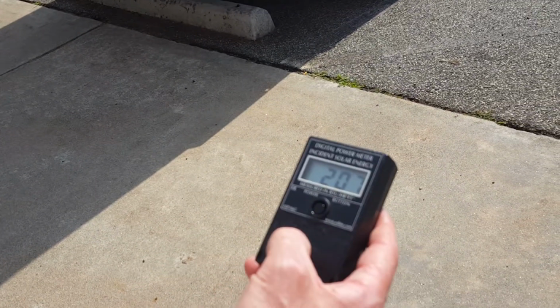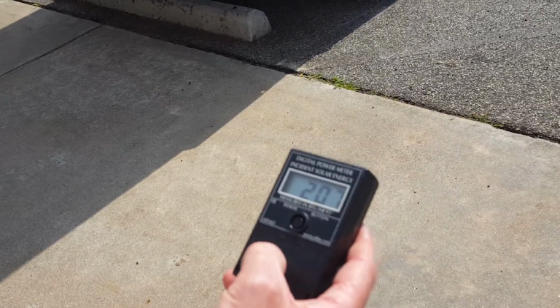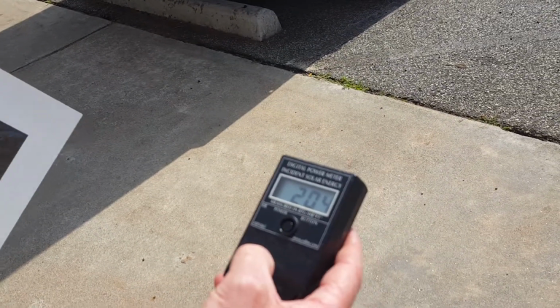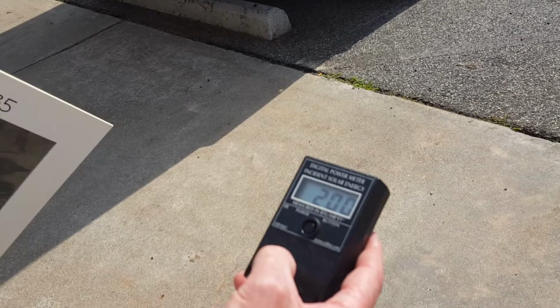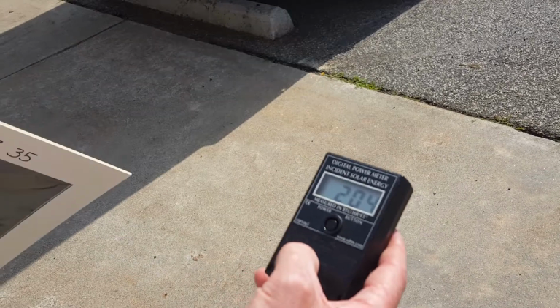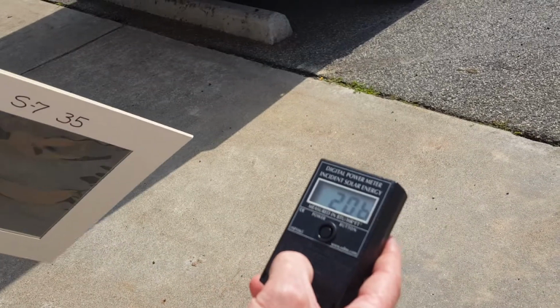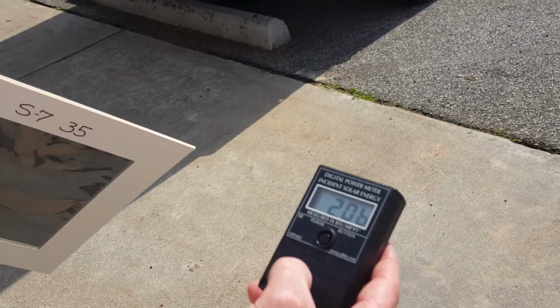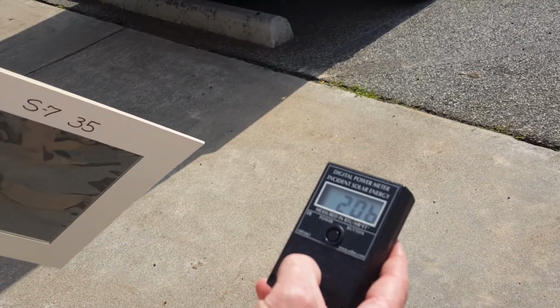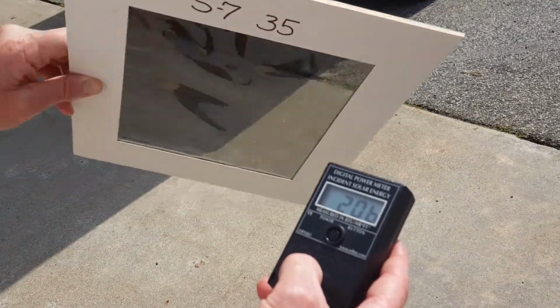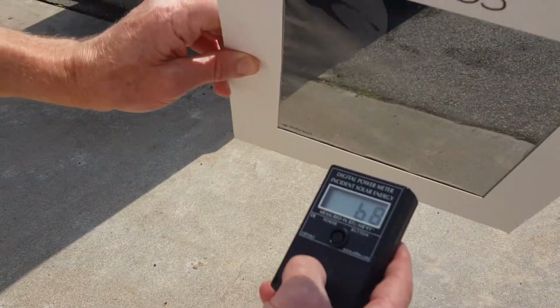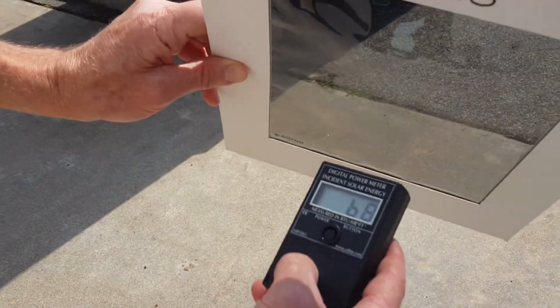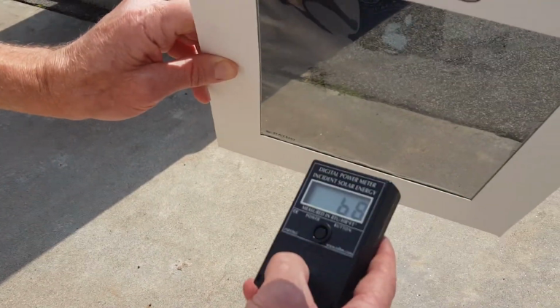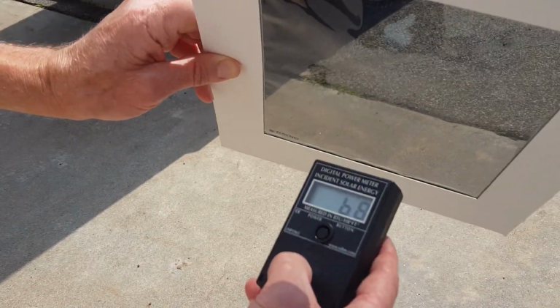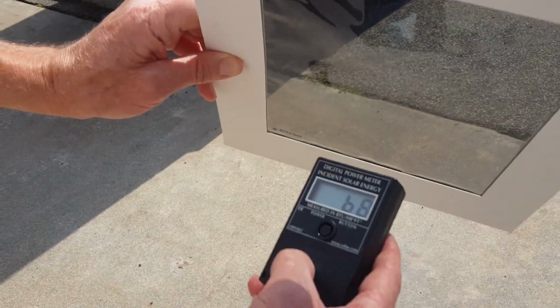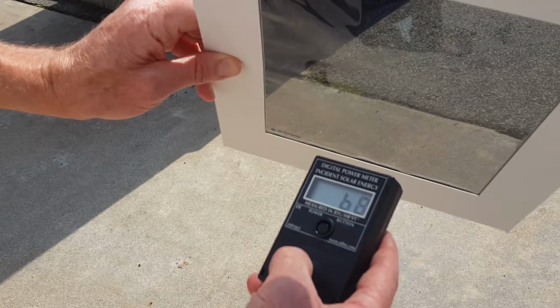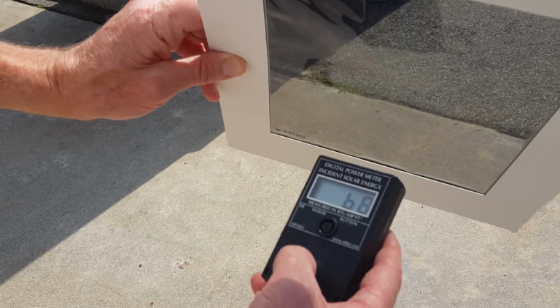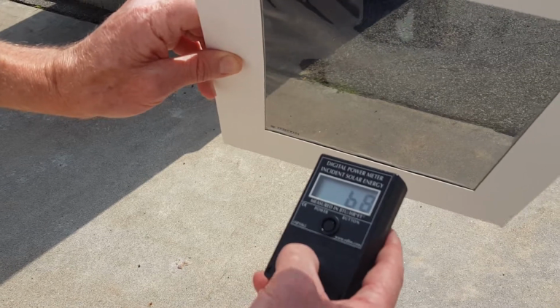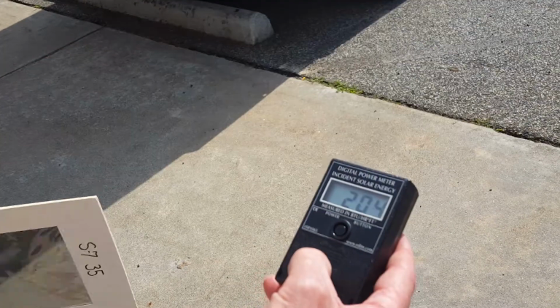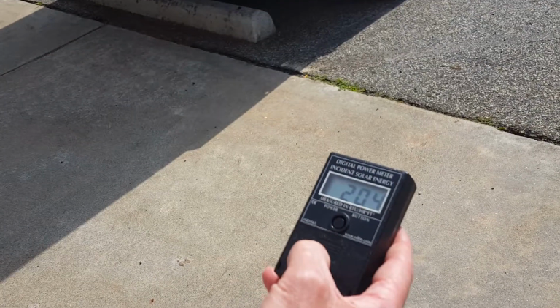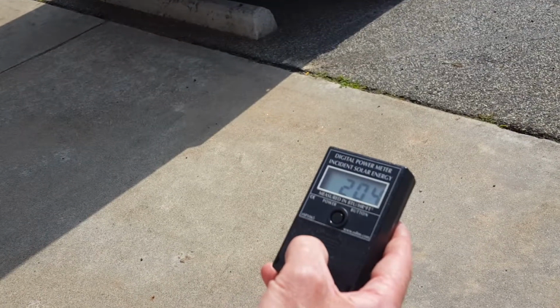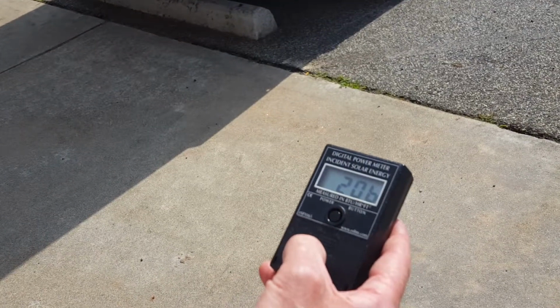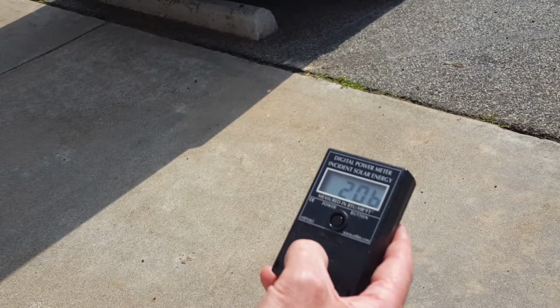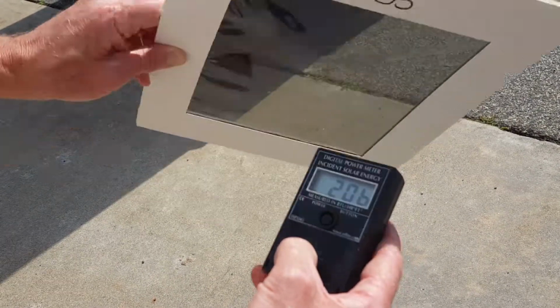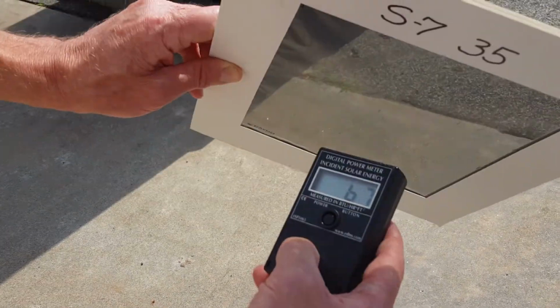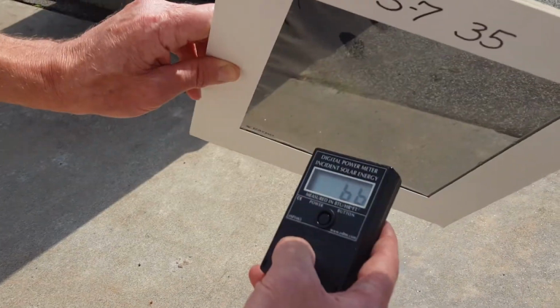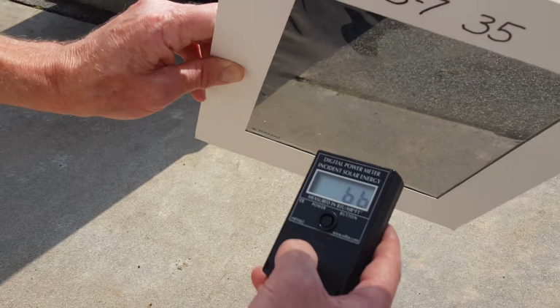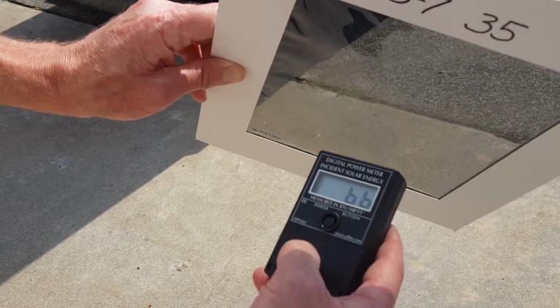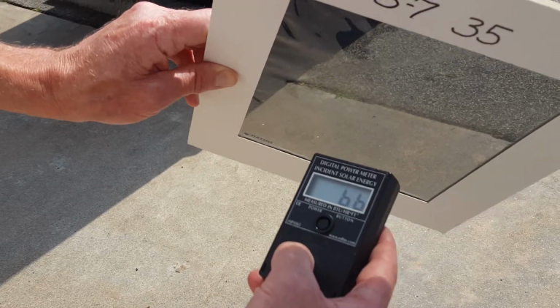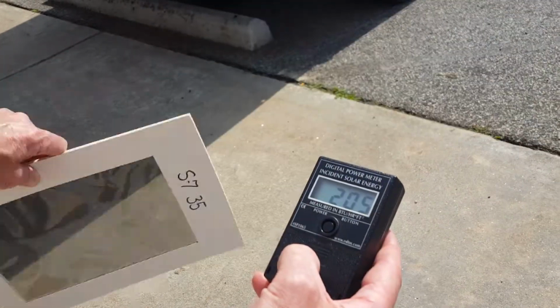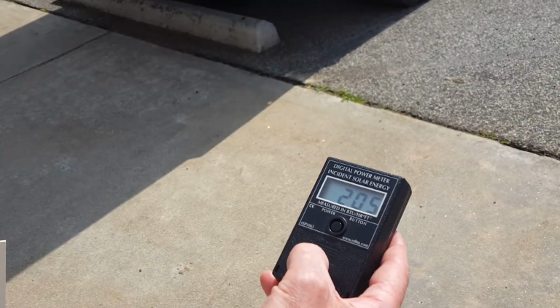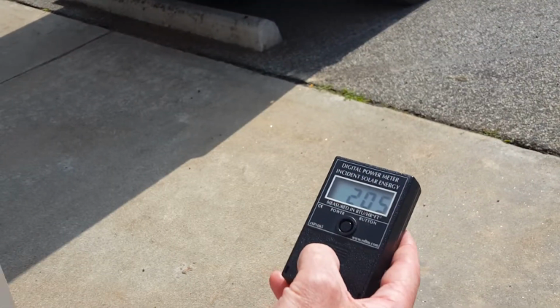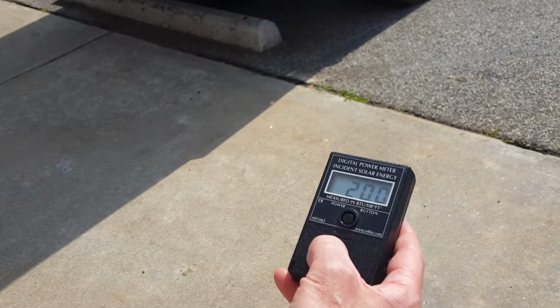Now we have a 70% film. We're at 200, knocking out 70% leaves it down to 70, even below — 66 to 205.